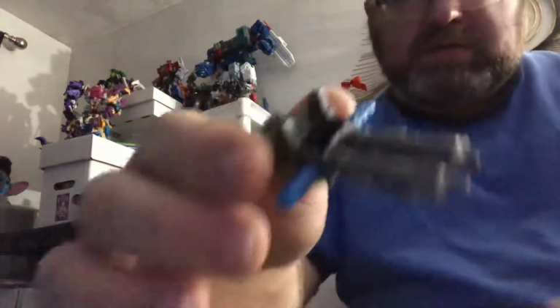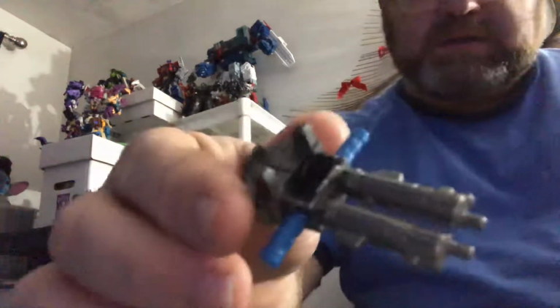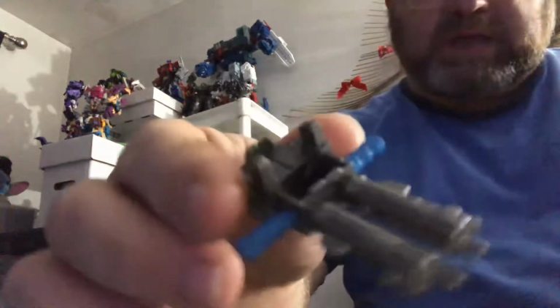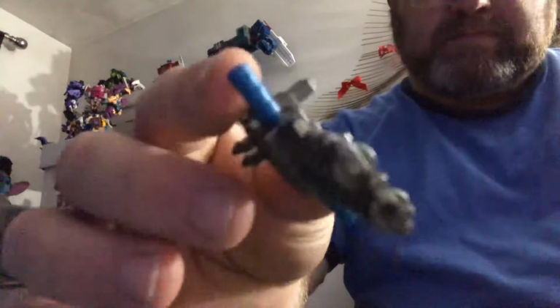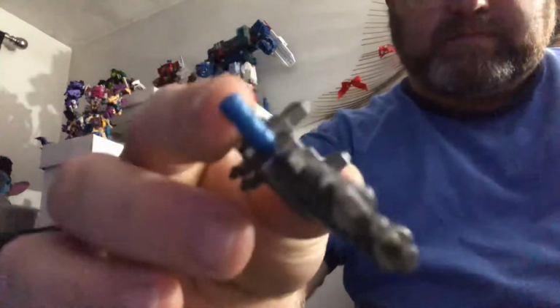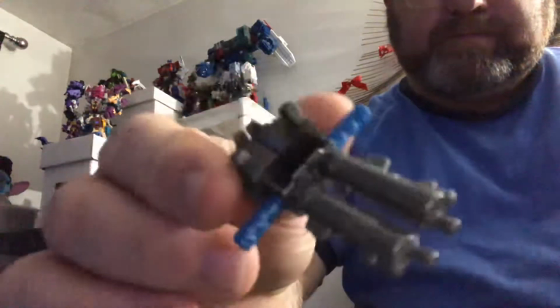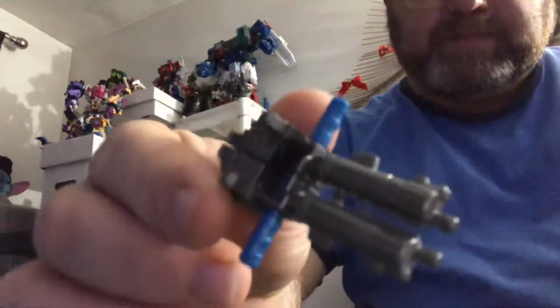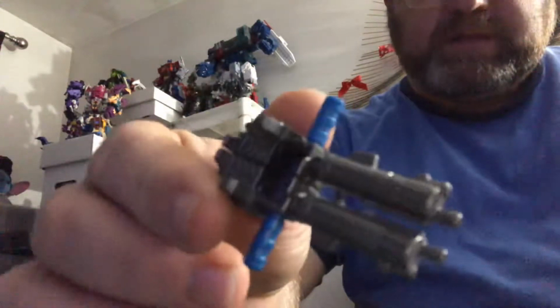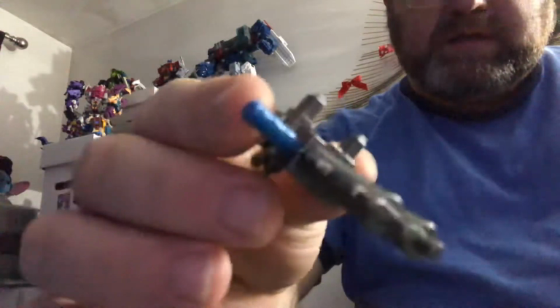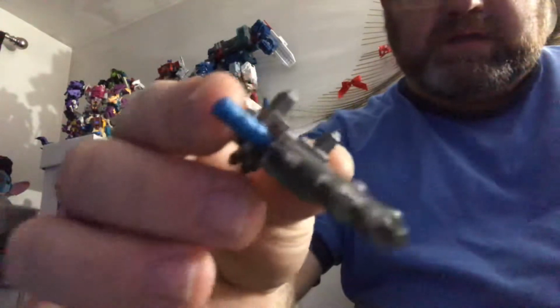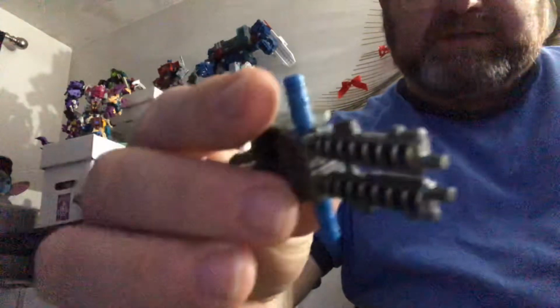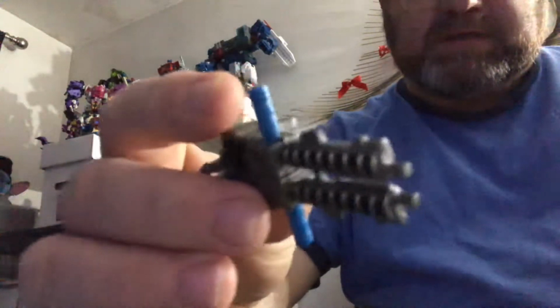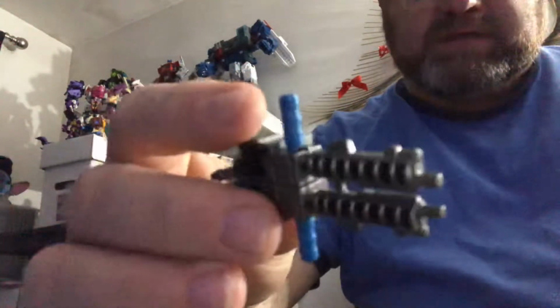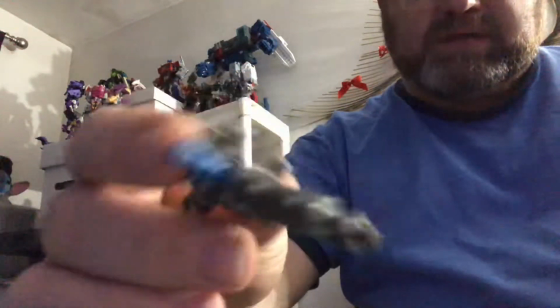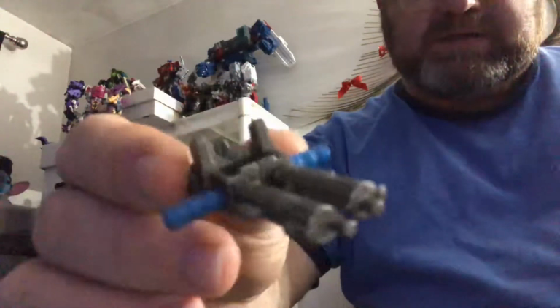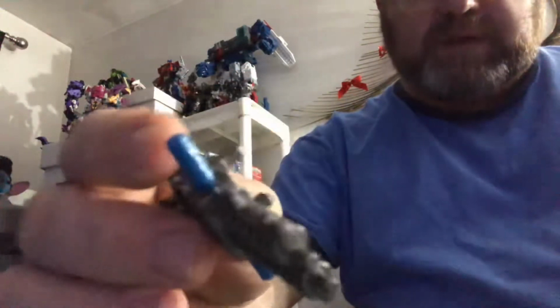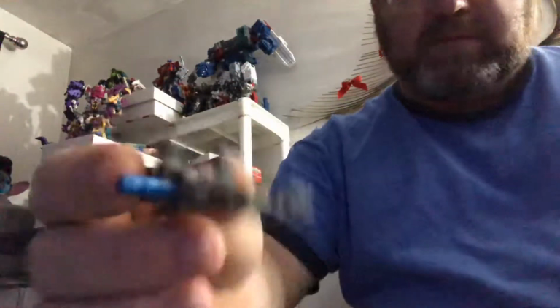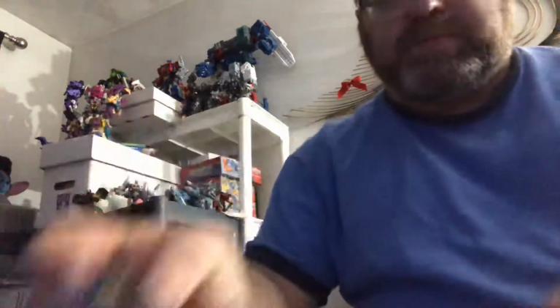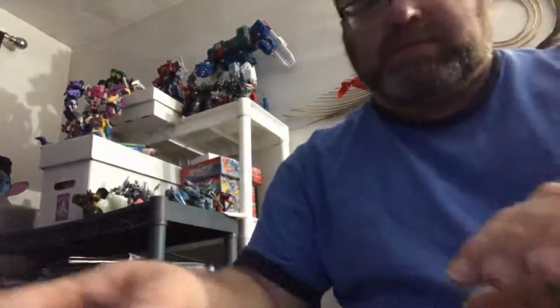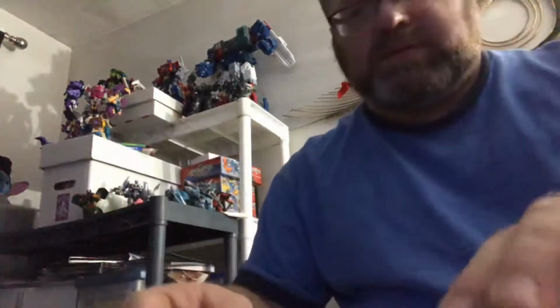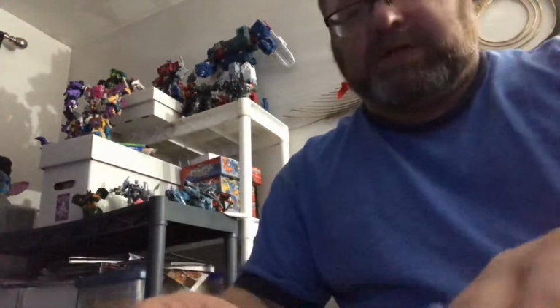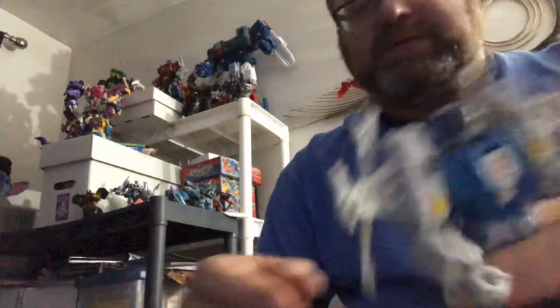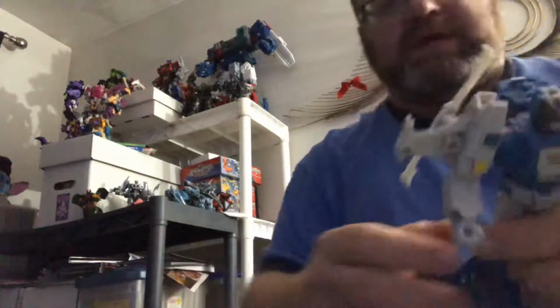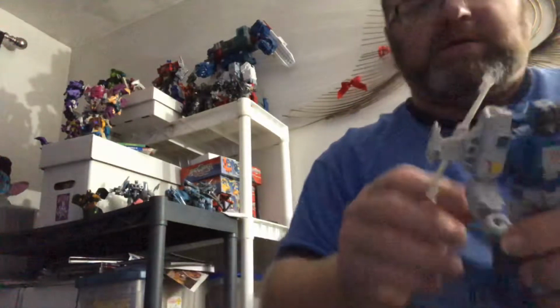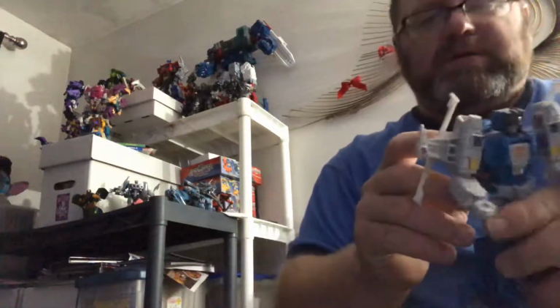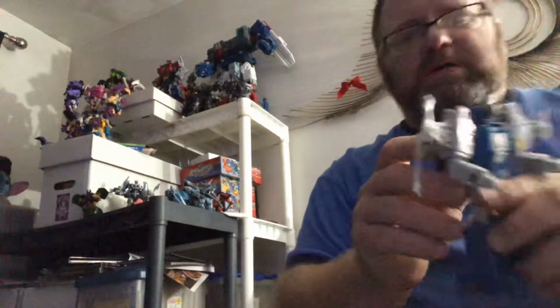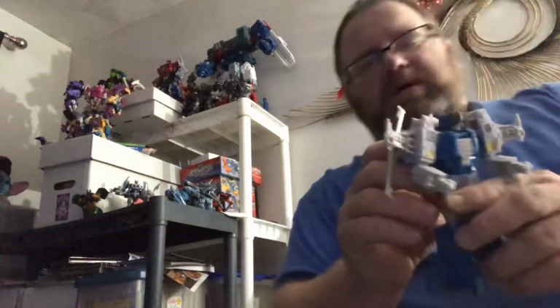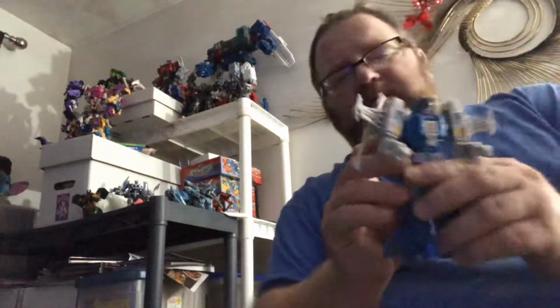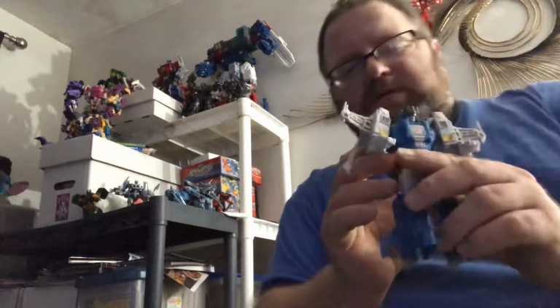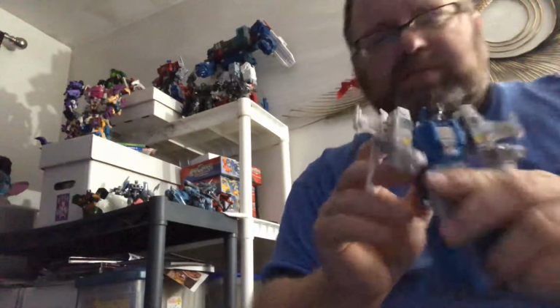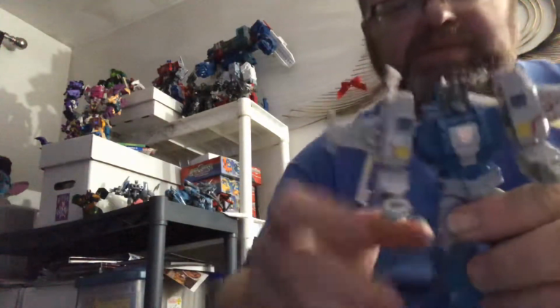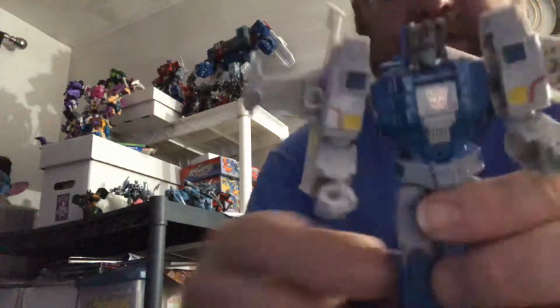Just like that — that's the guns combined mode. I'm going to put it off to the side and we're going to look at the poseability.